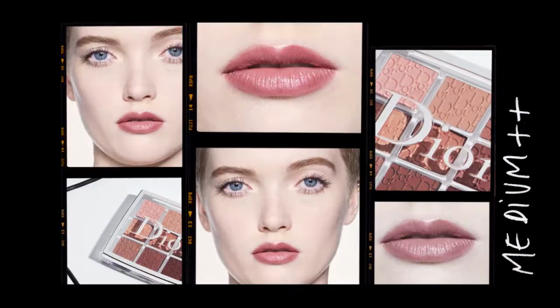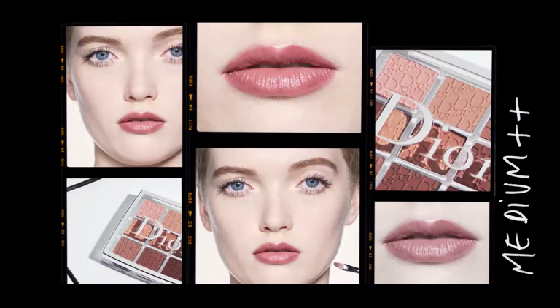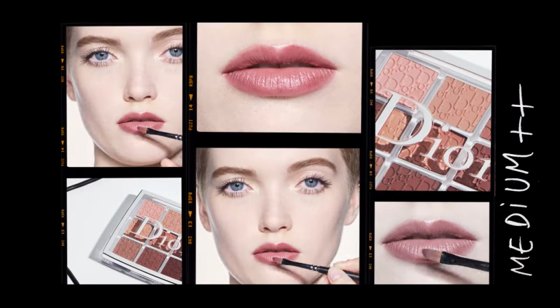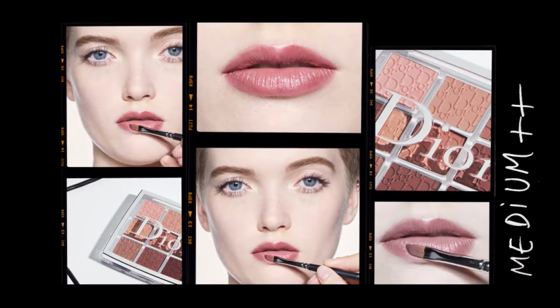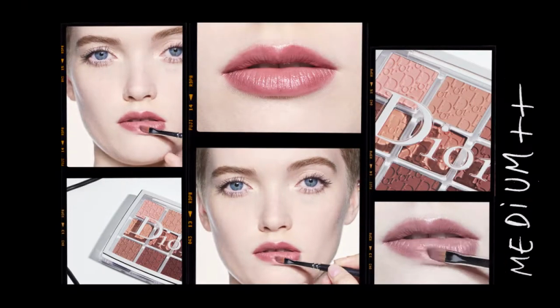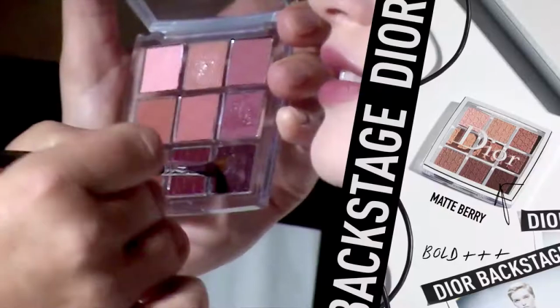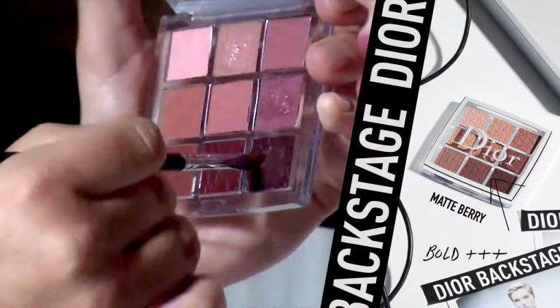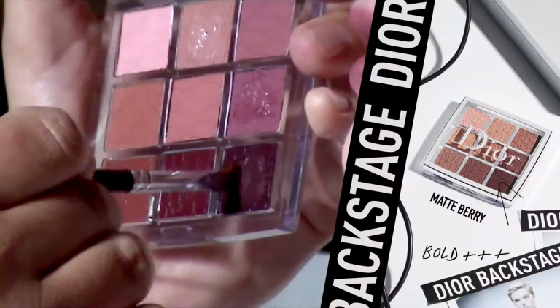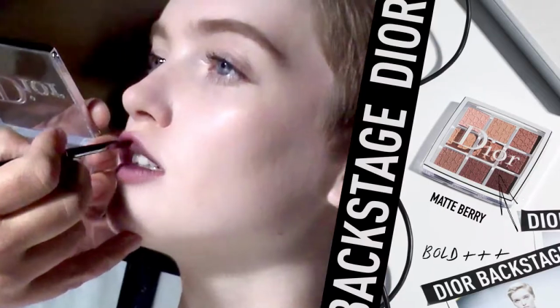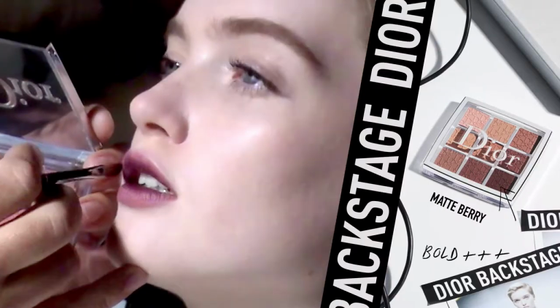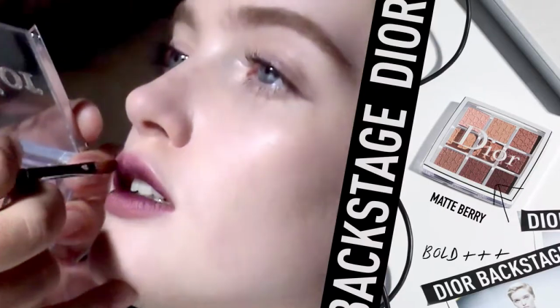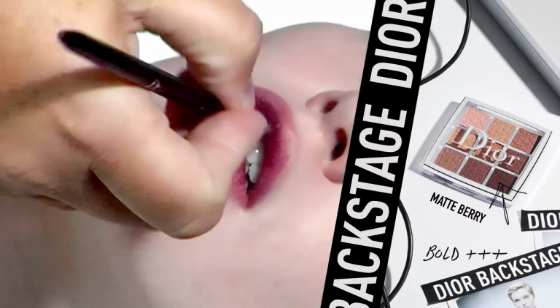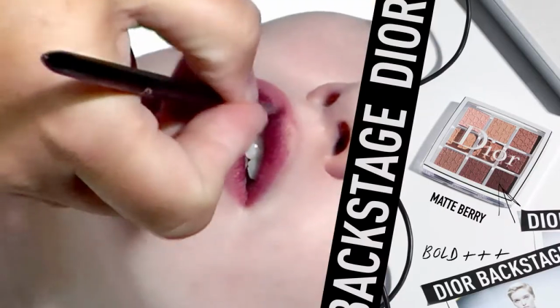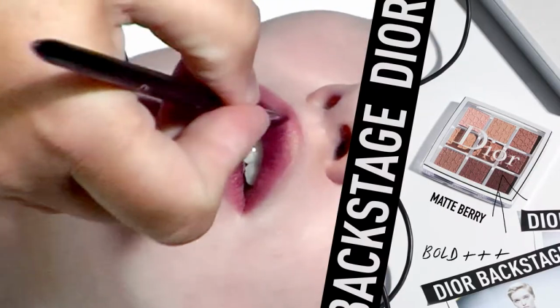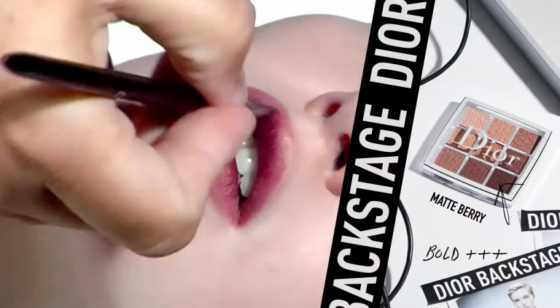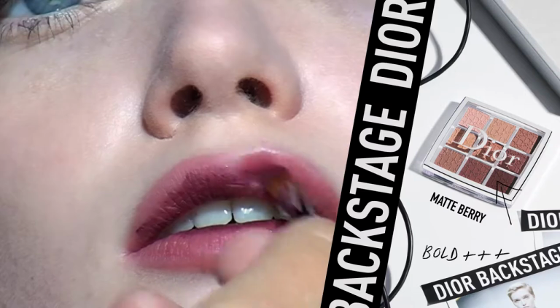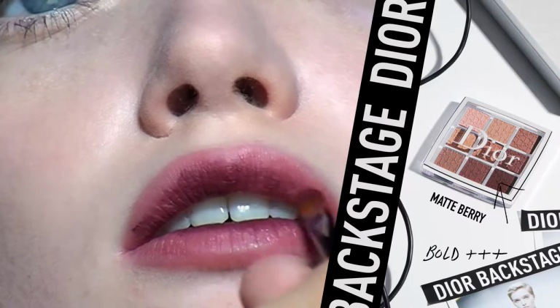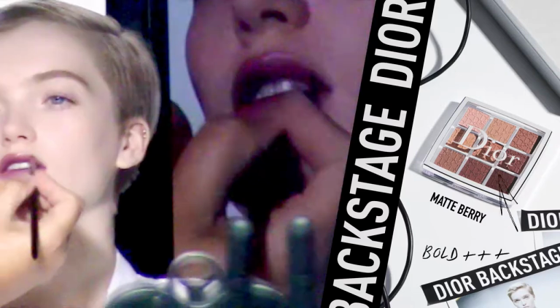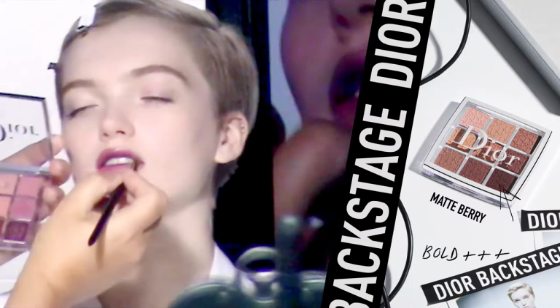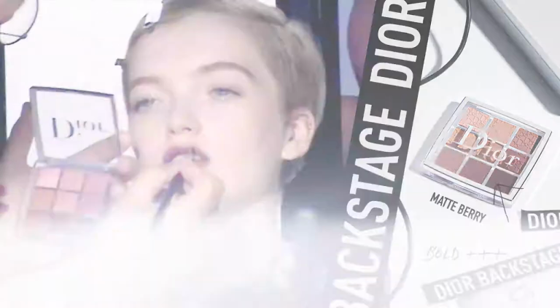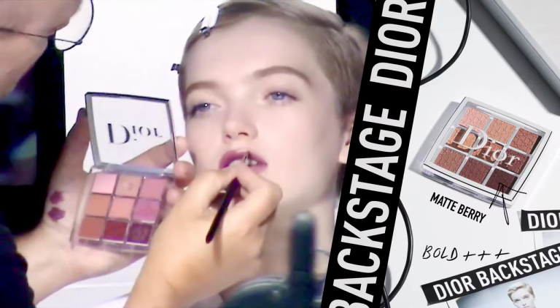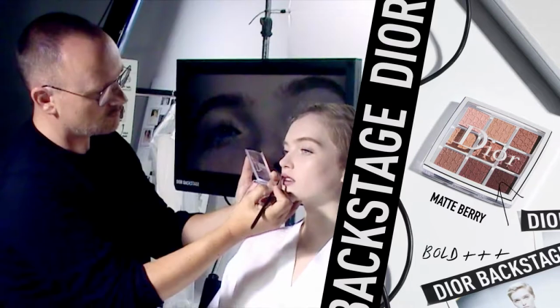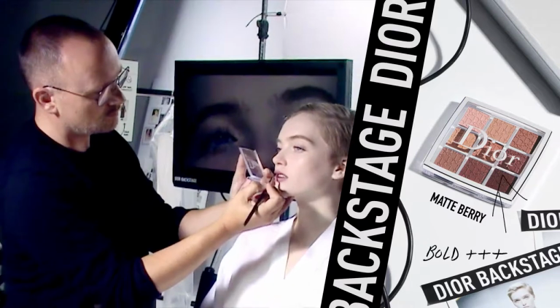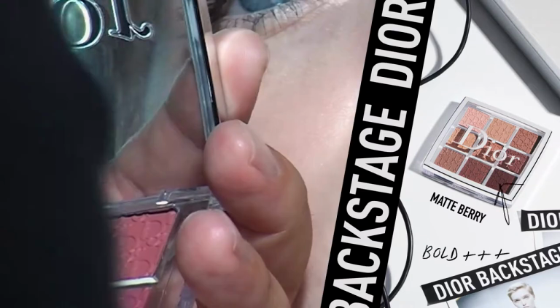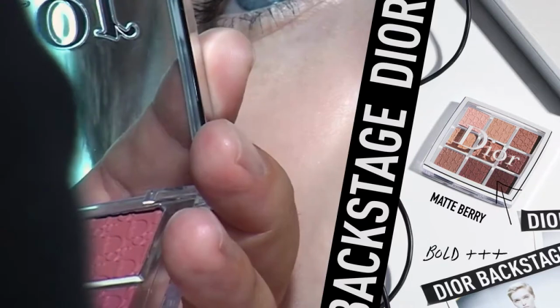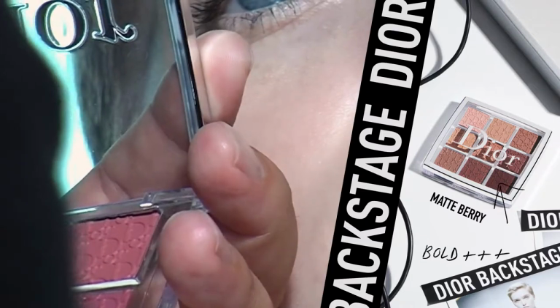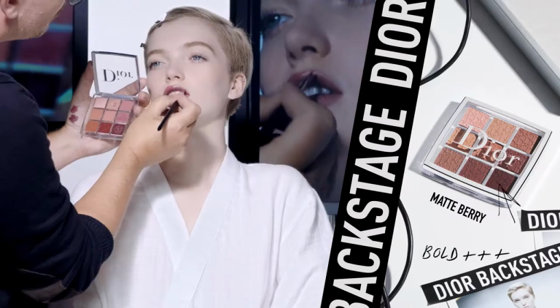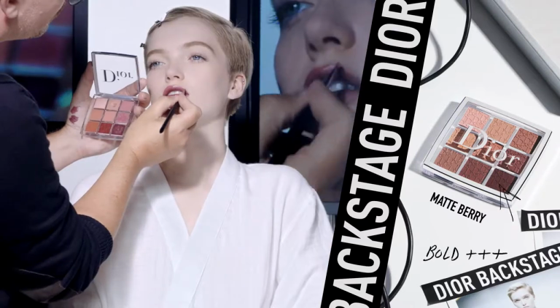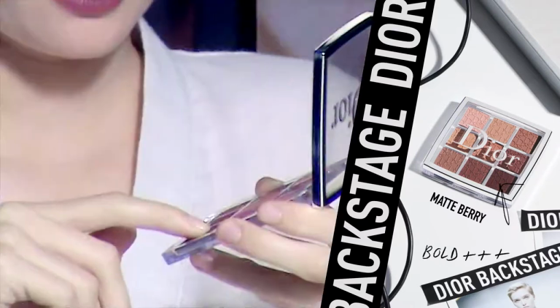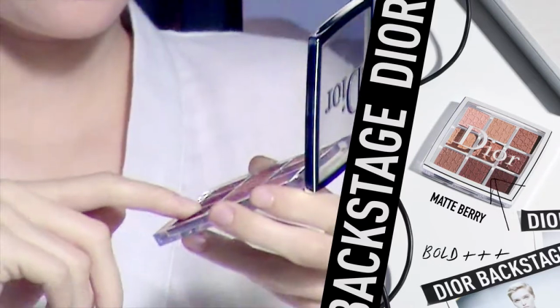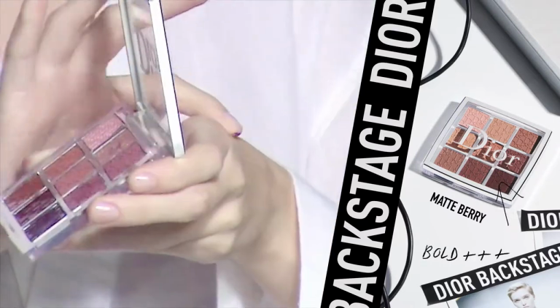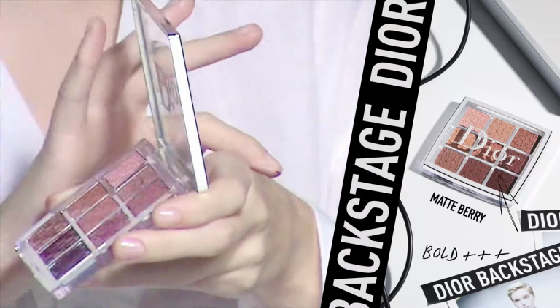If you want to go bolder, try one of the matte shades on the bottom of the palette. Be creative — I apply the dark berry shade to create an ombre, applying it on the middle part of the lip and then blending out with a lip brush.